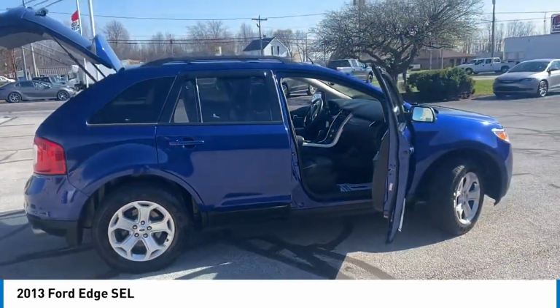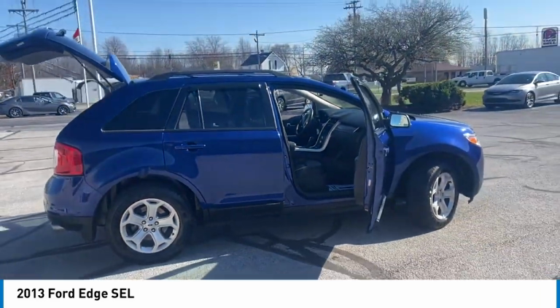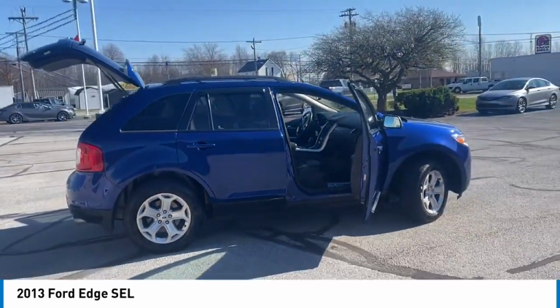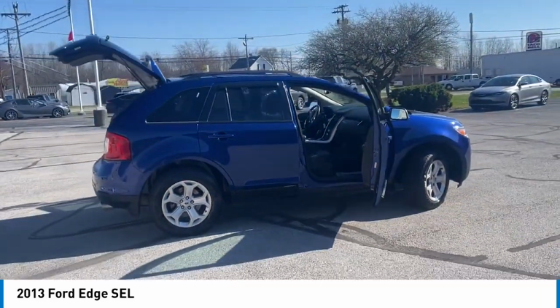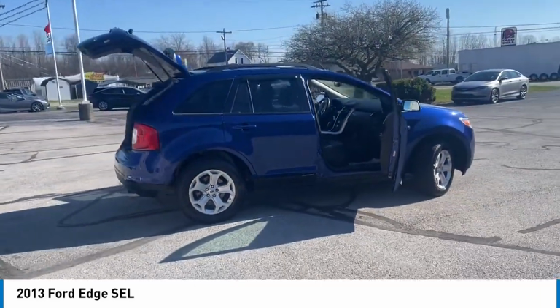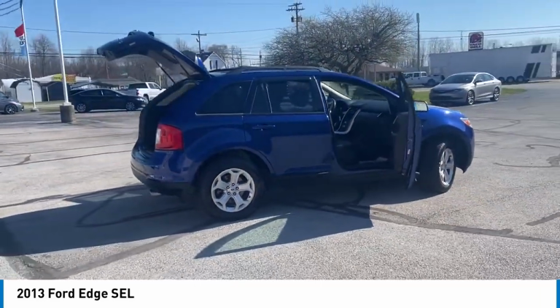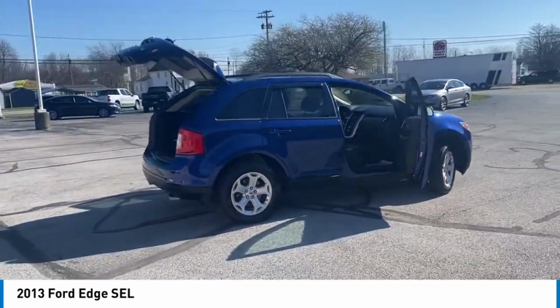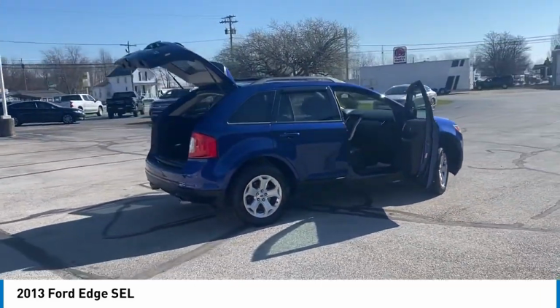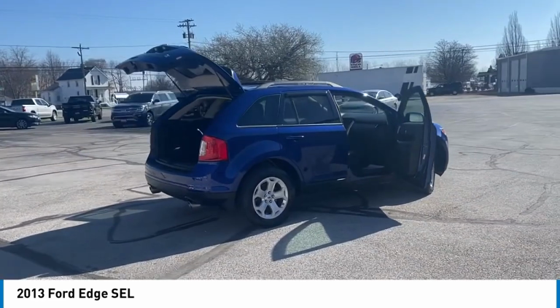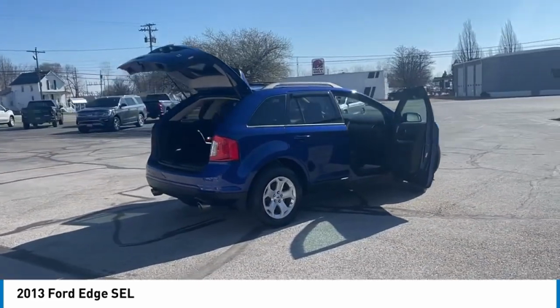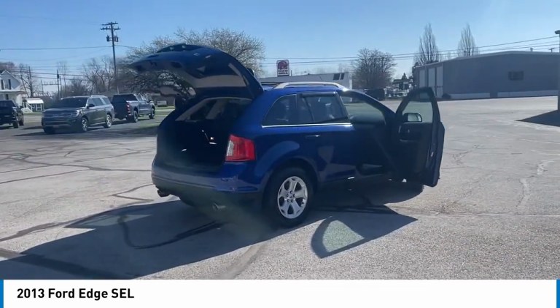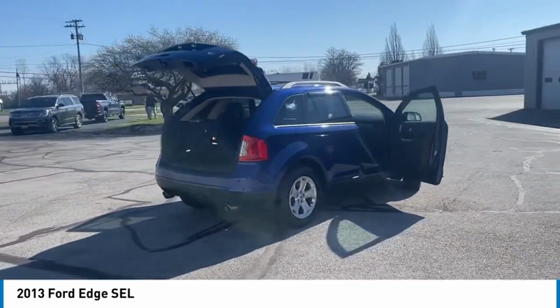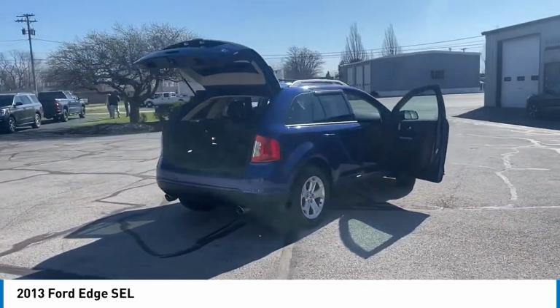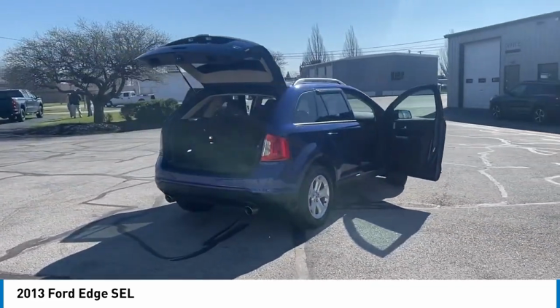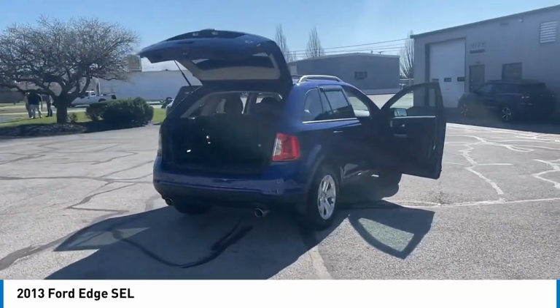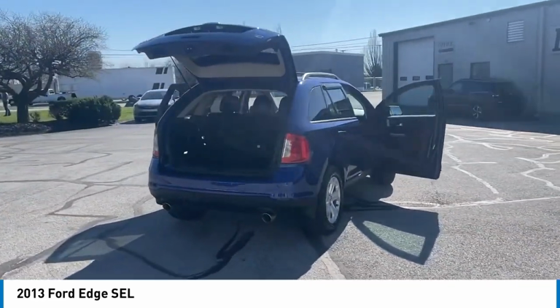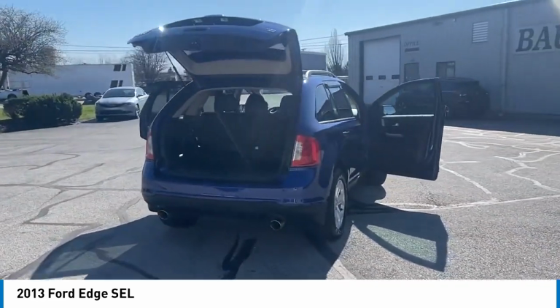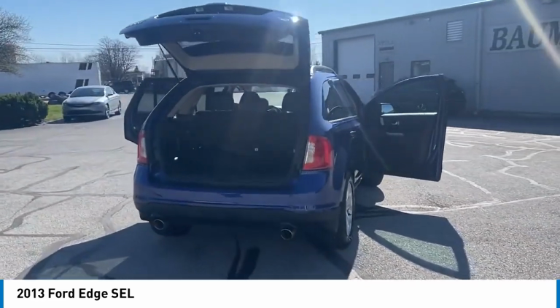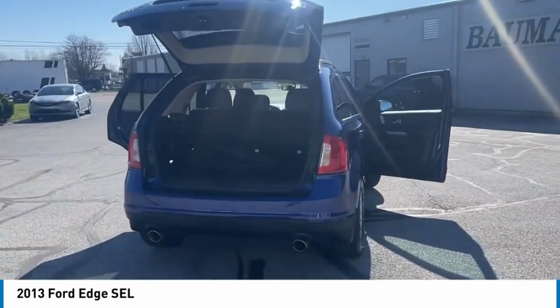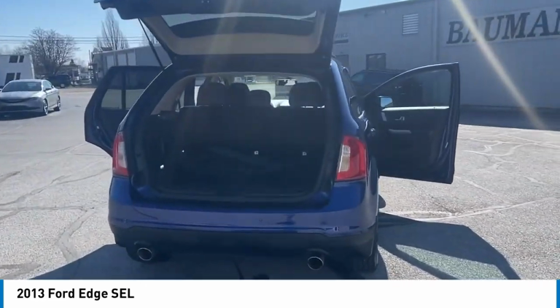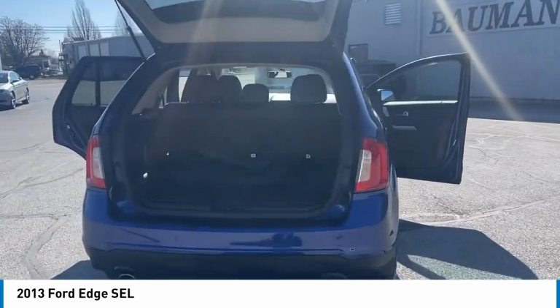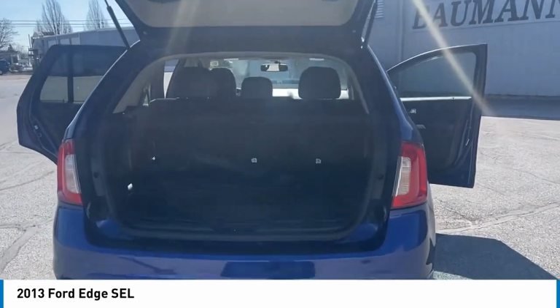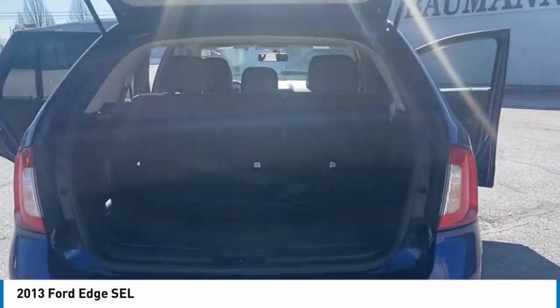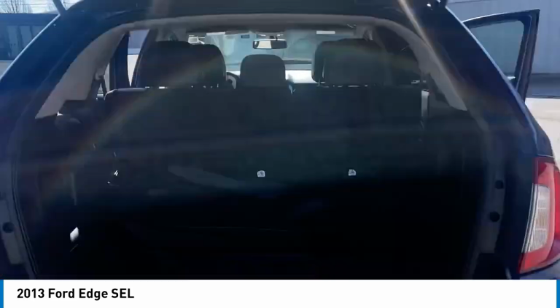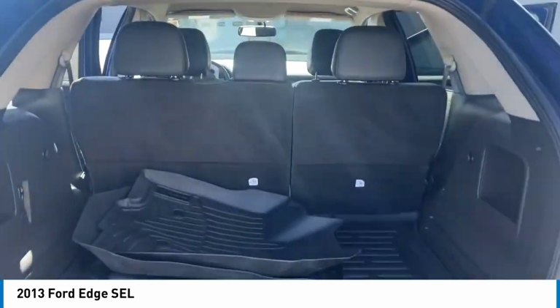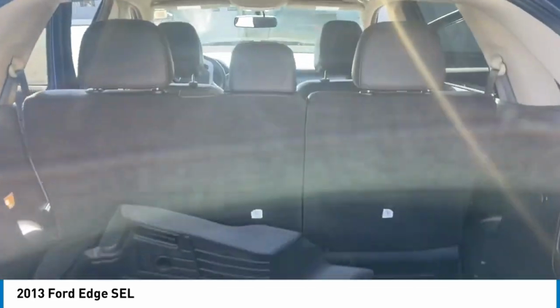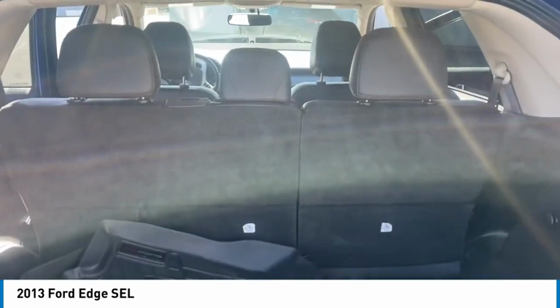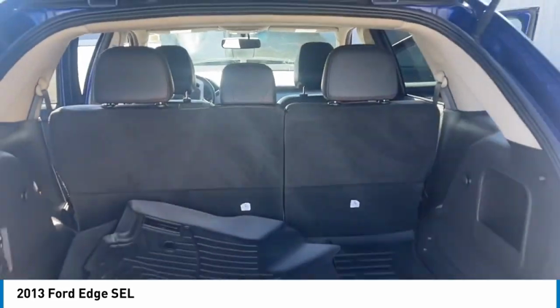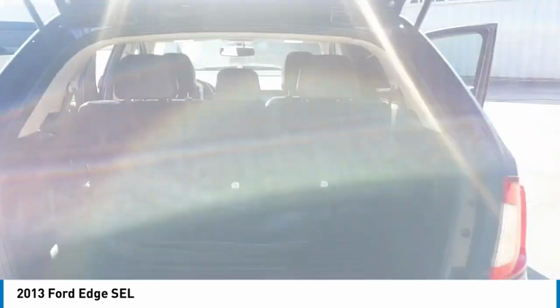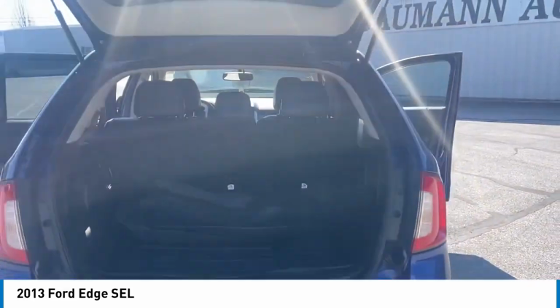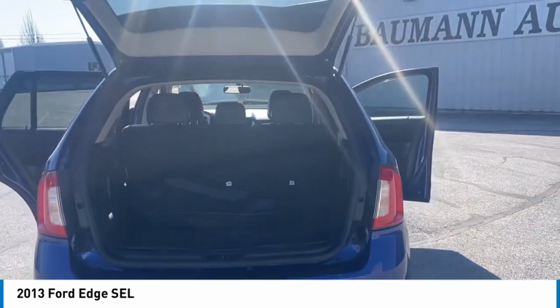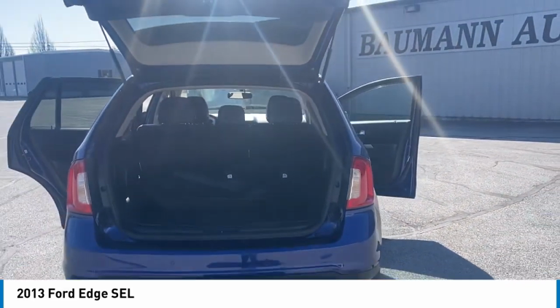Four wheel disc brakes. Electronic stability control. Traction control. Rear window defroster. Rear window wiper. Take this vehicle for a spin and see why so many shoppers are now proud owners.